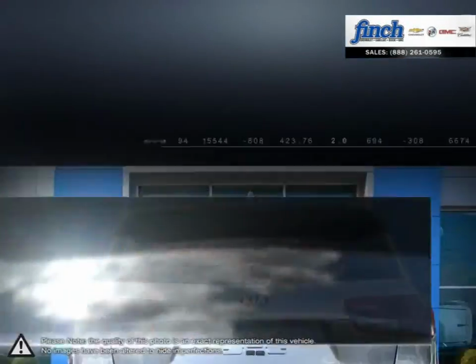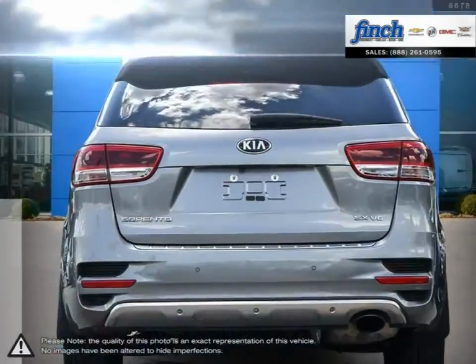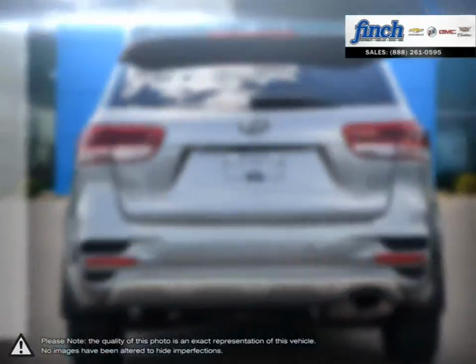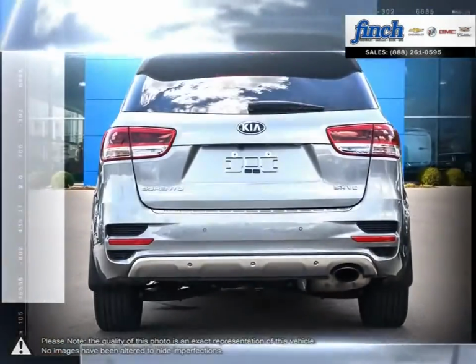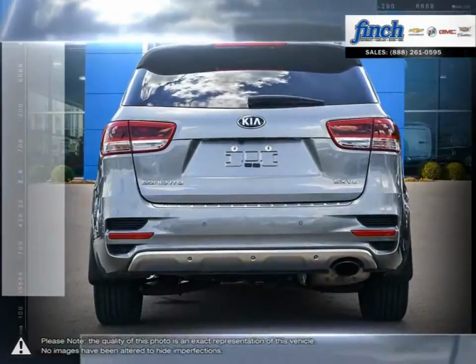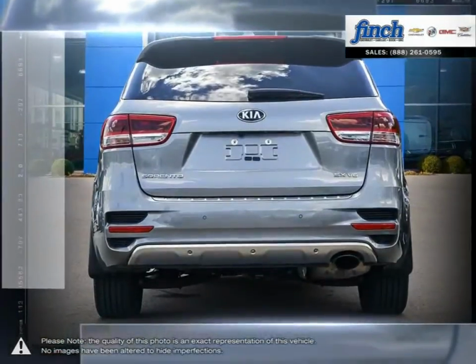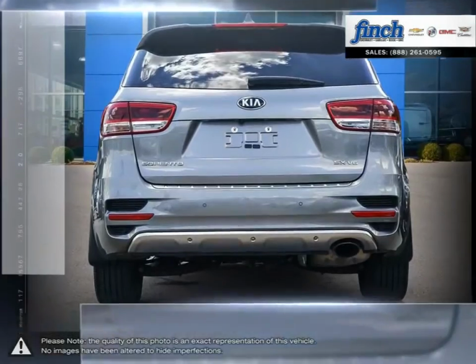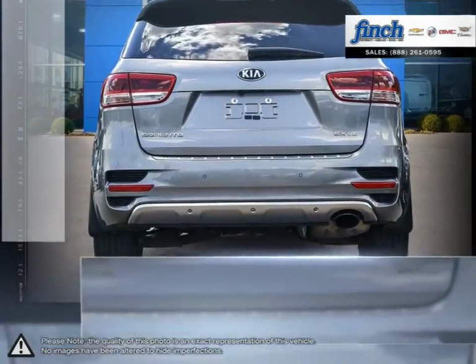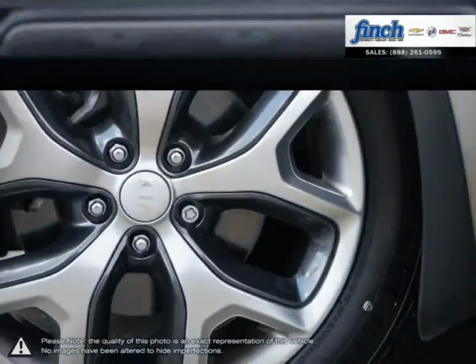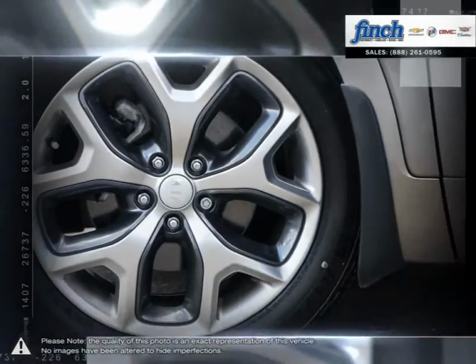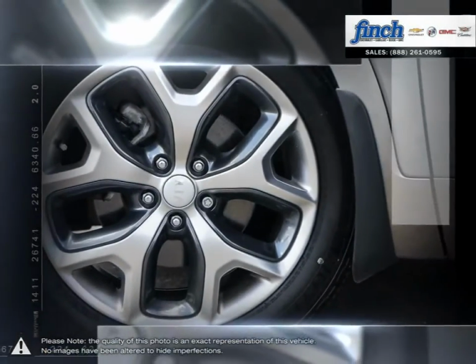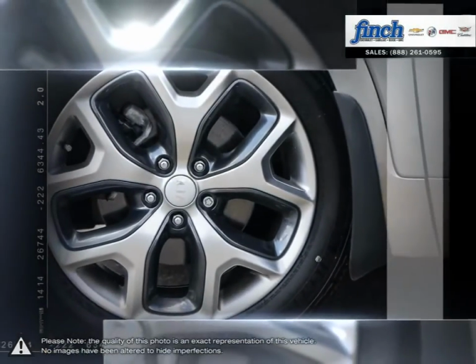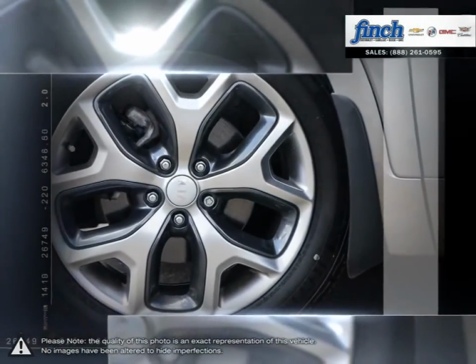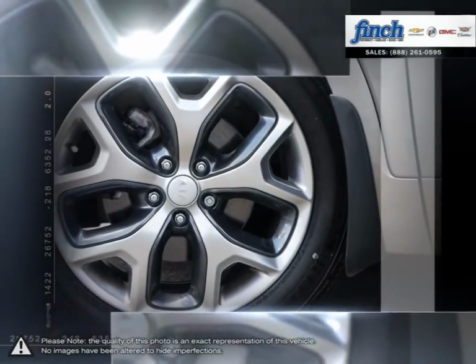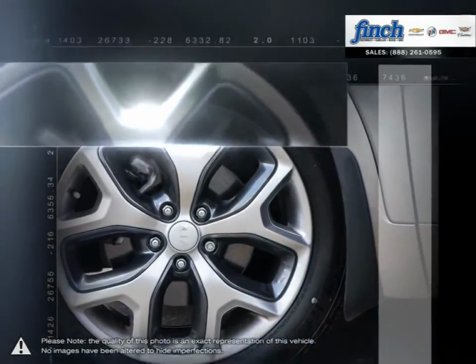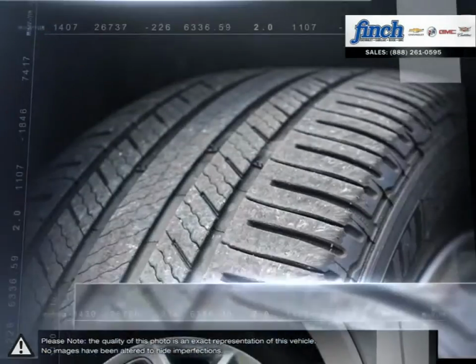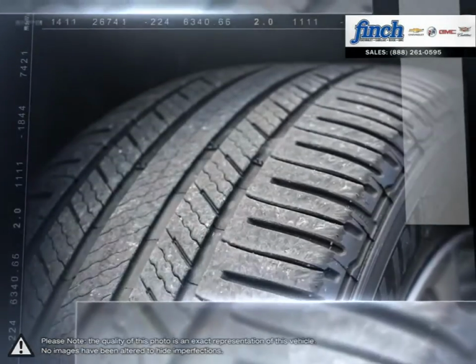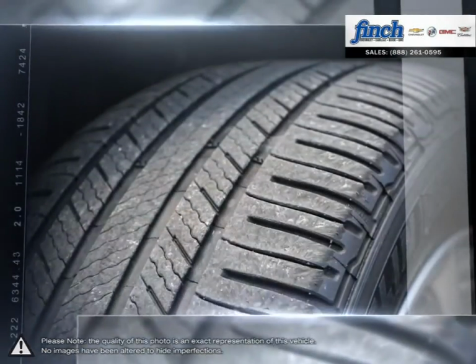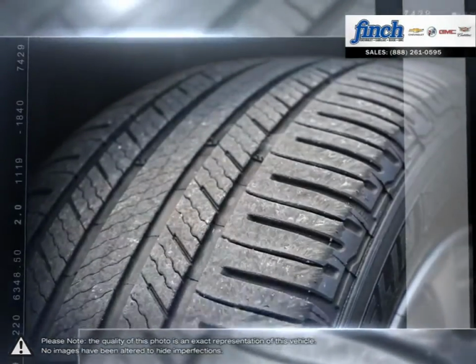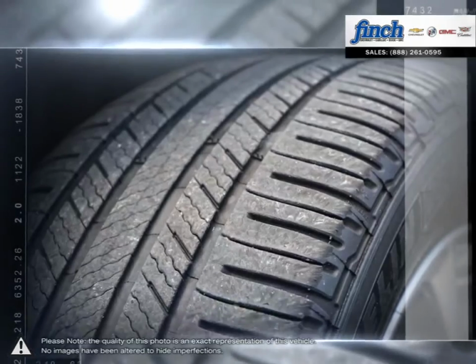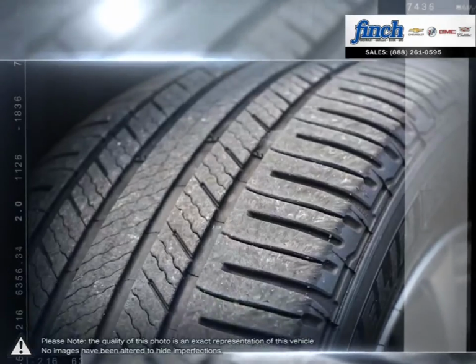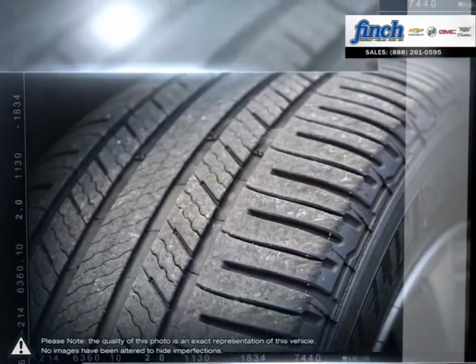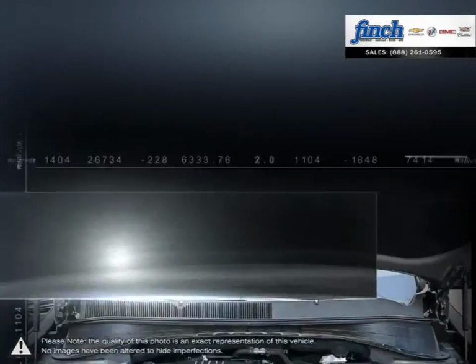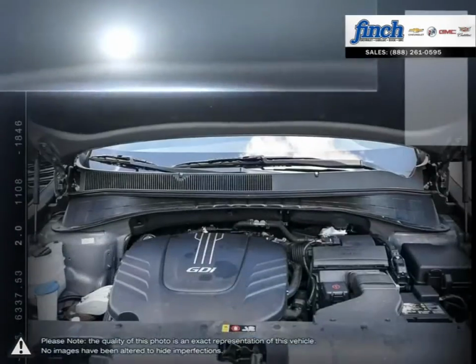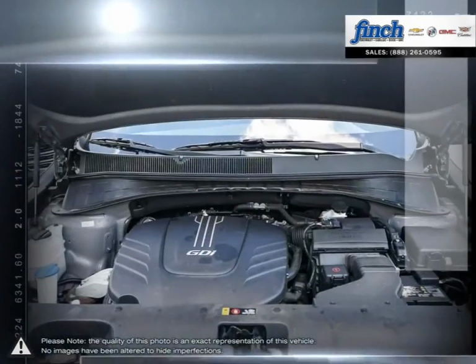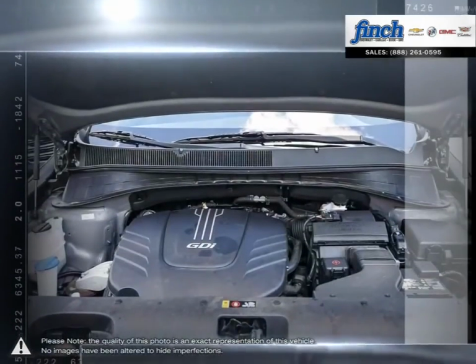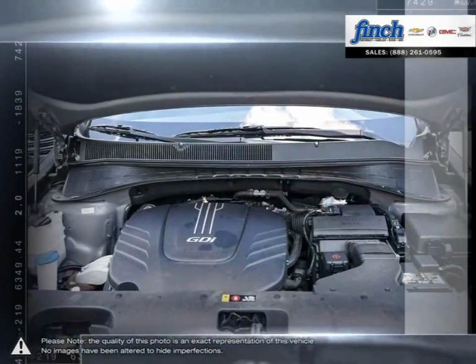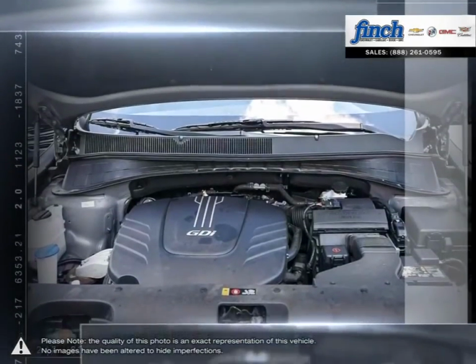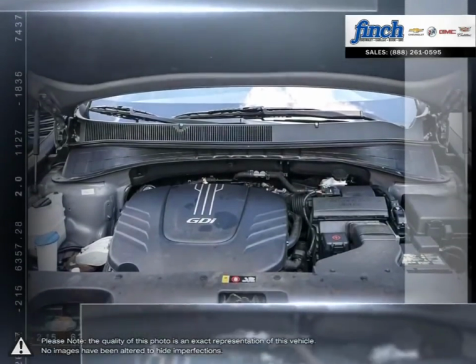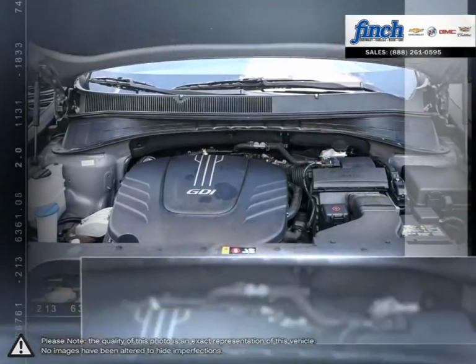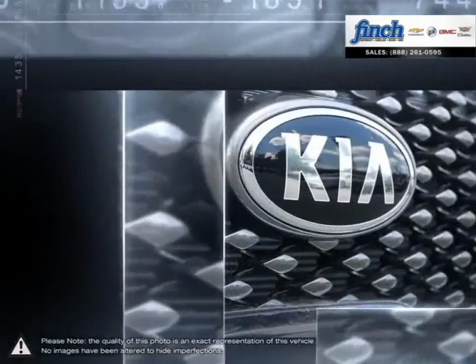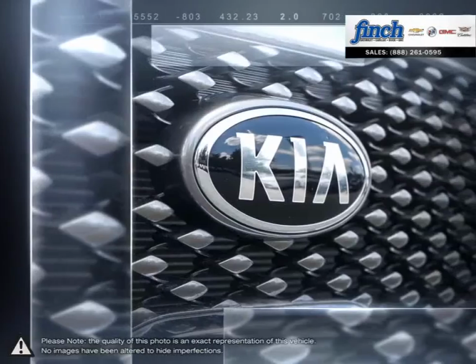While not being overly large to operate and not being a much smaller compact, the Sorento sits nicely in the middle. The Sorento manages to squeeze an astonishingly large amount of space inside for both passengers and cargo.